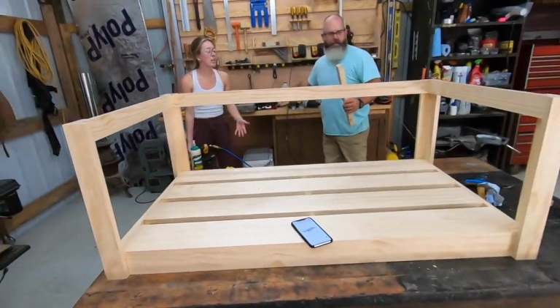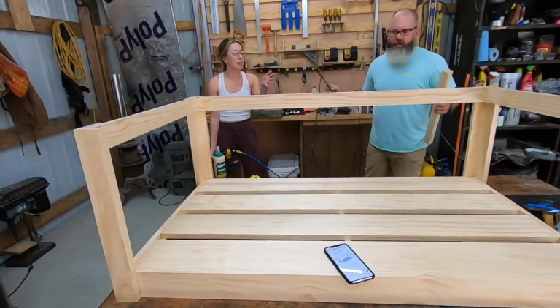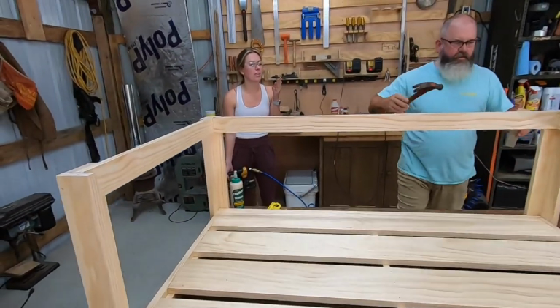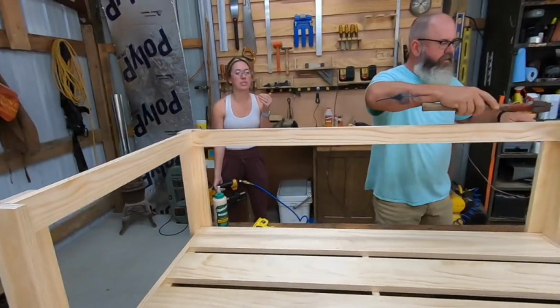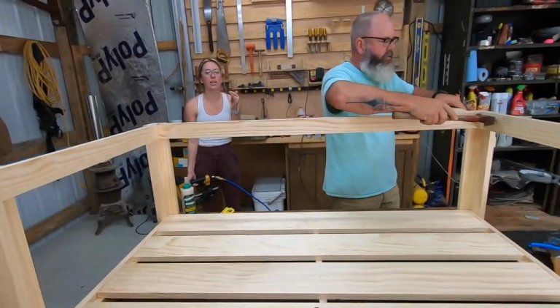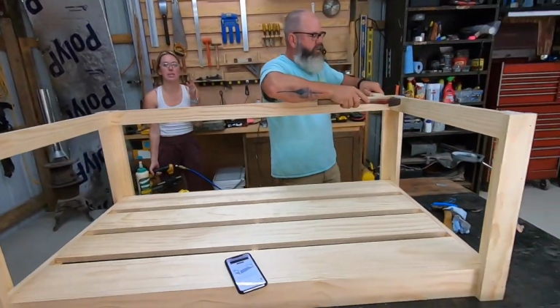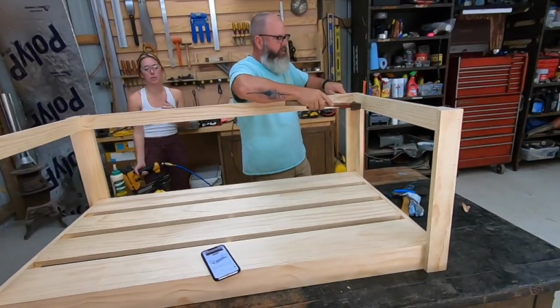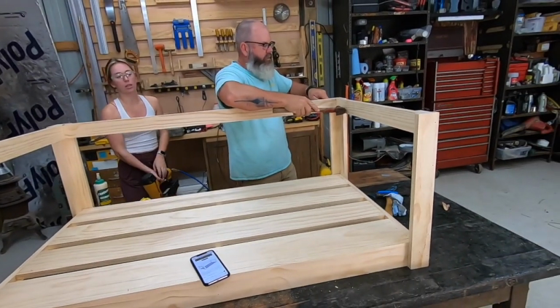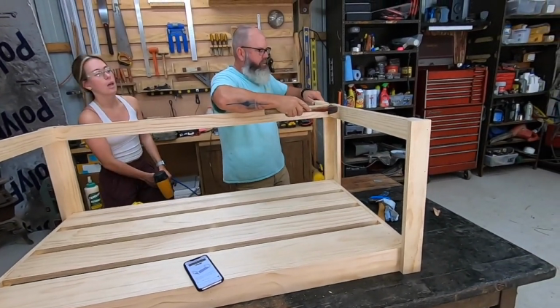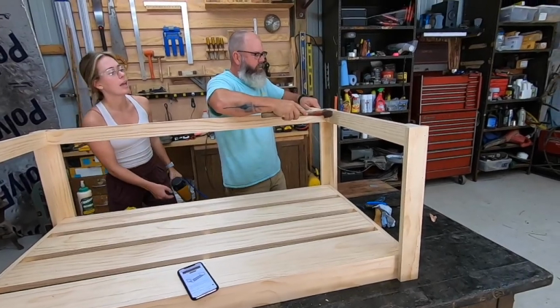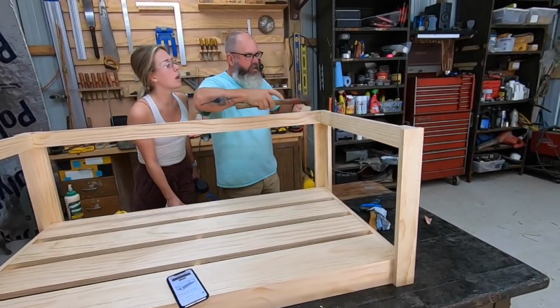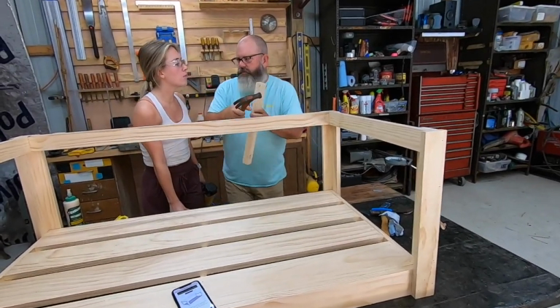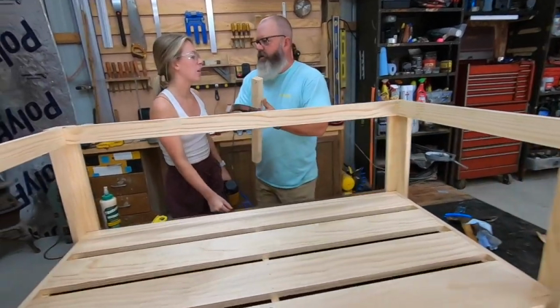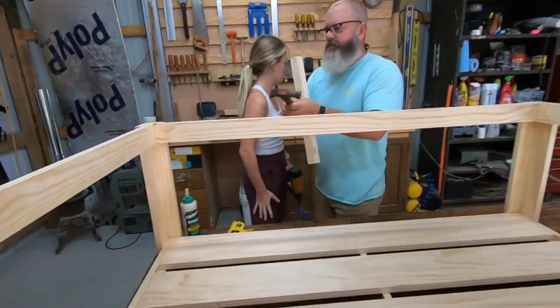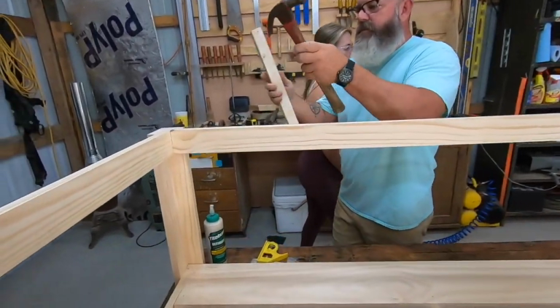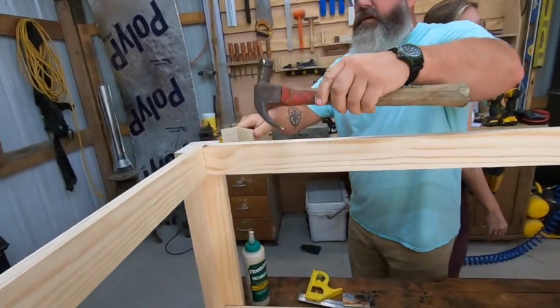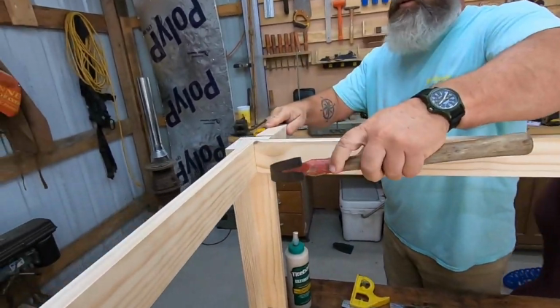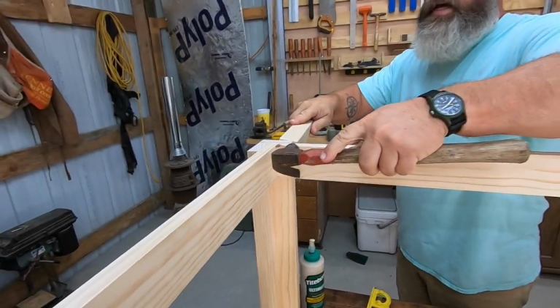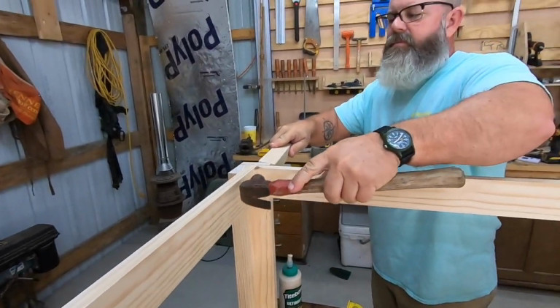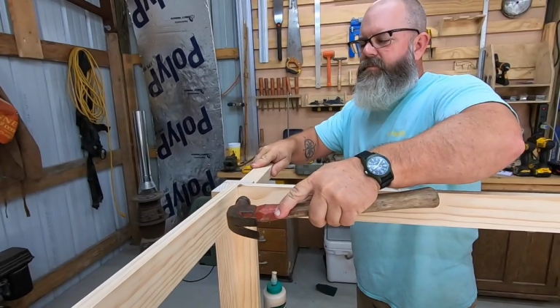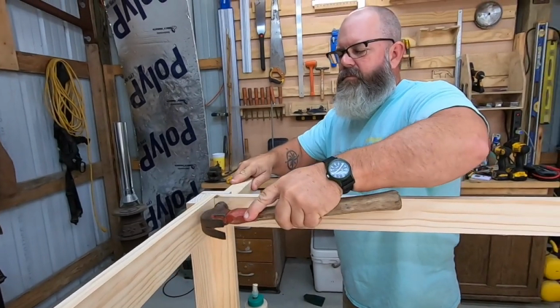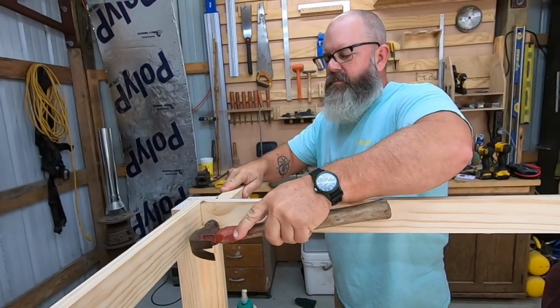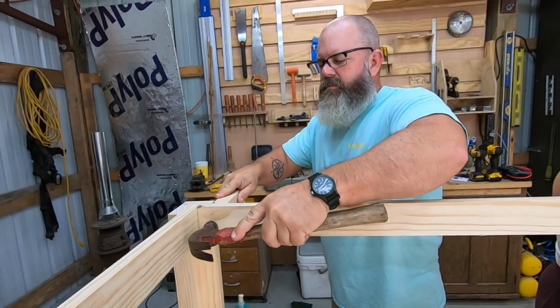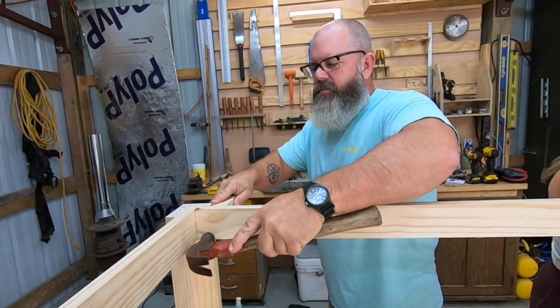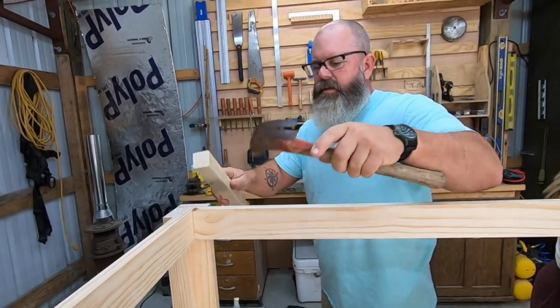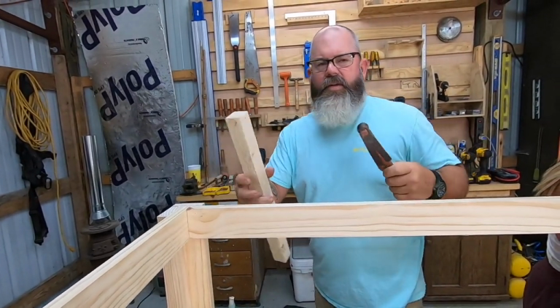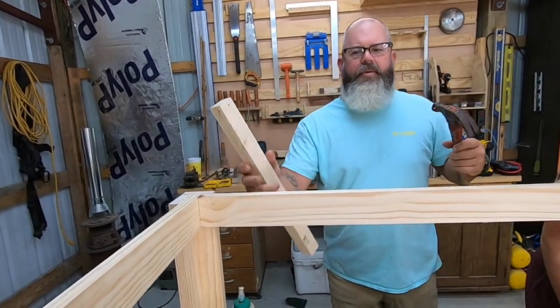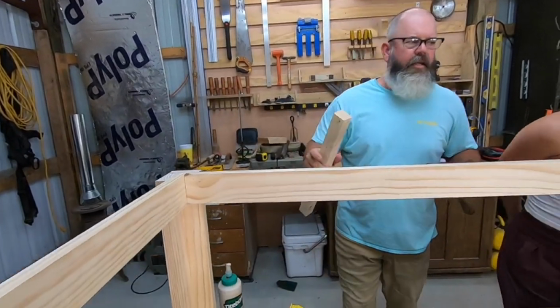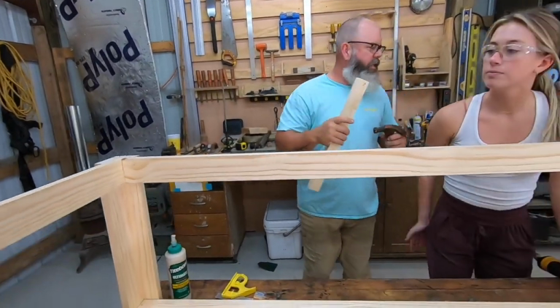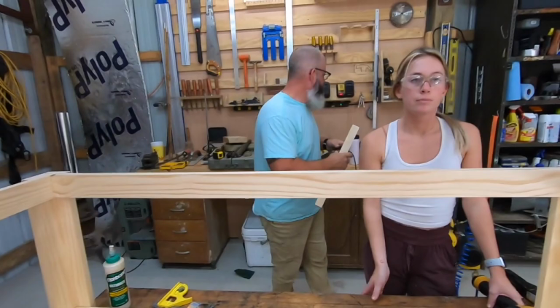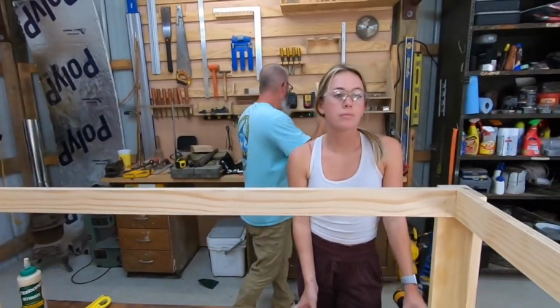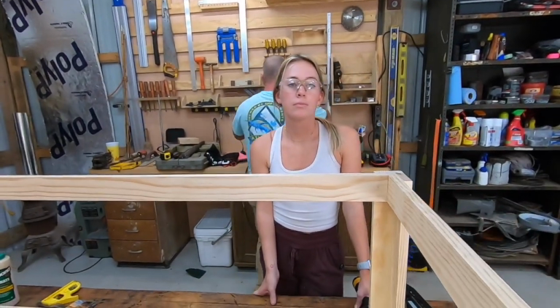It looks bigger now that it's put together. There's a little bit of a gap because the nail gun knocked it off a little bit, right here too. The nail gun knocked it off a little bit.